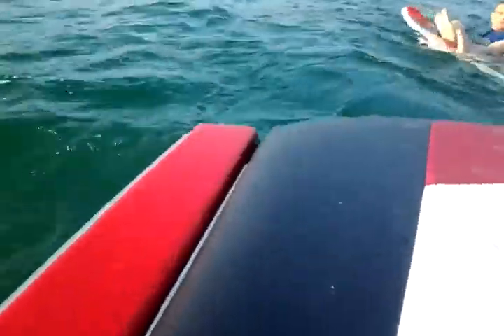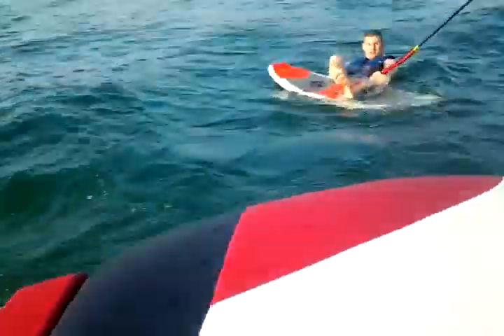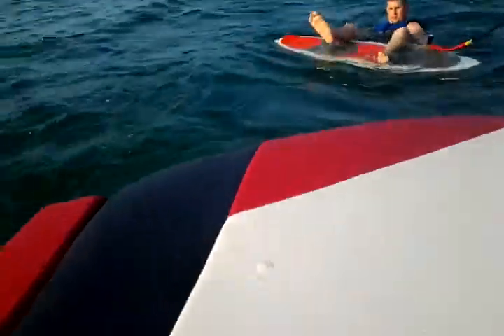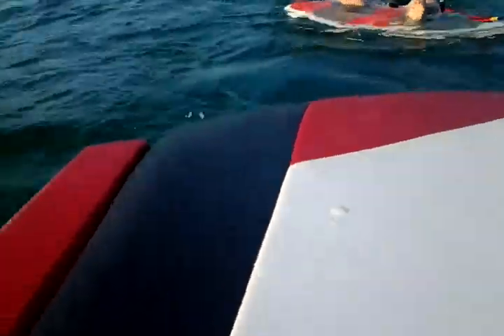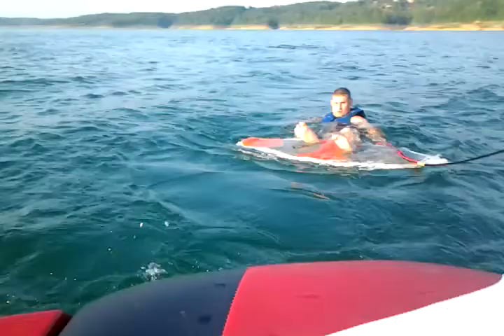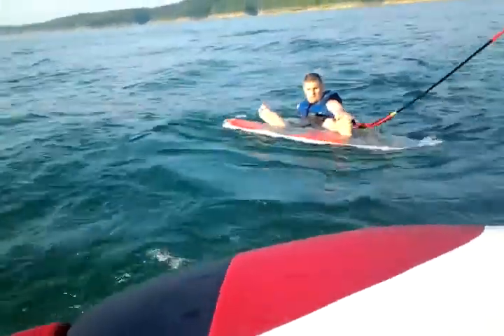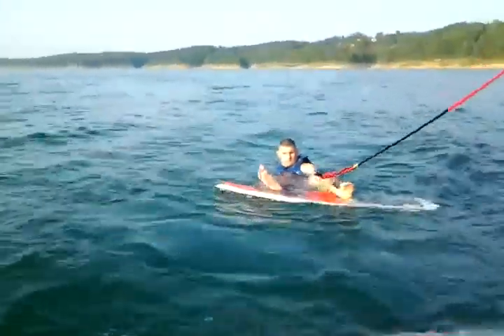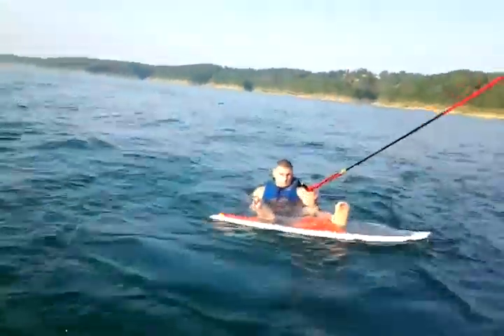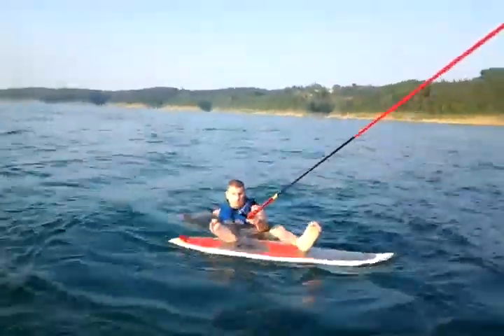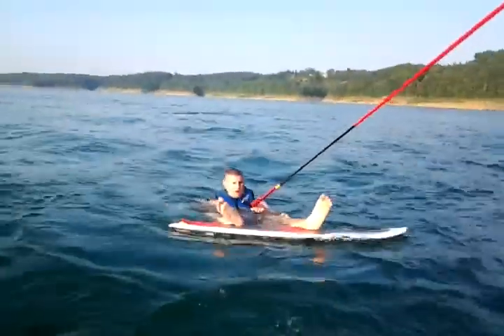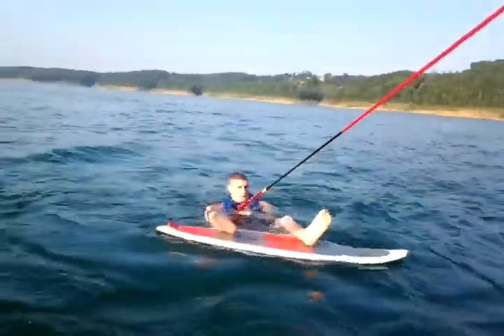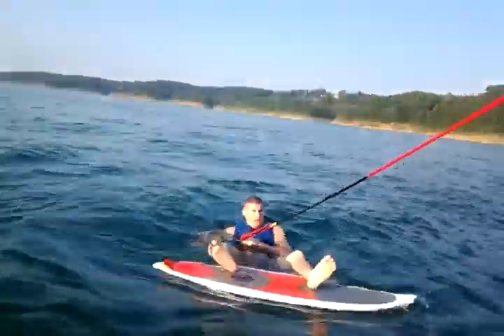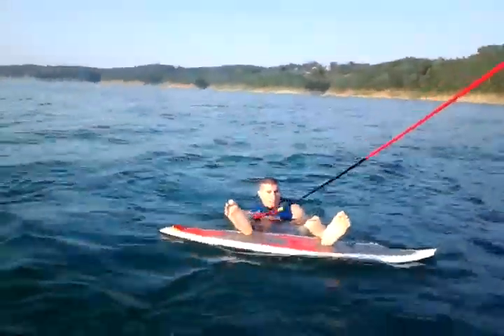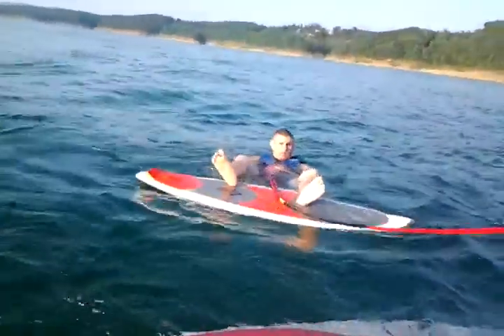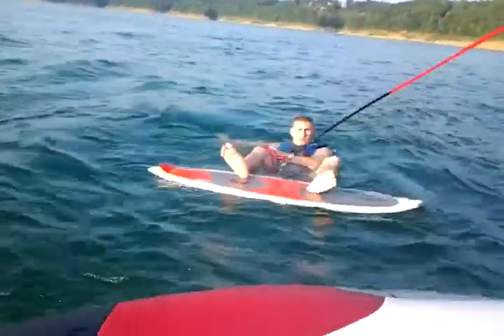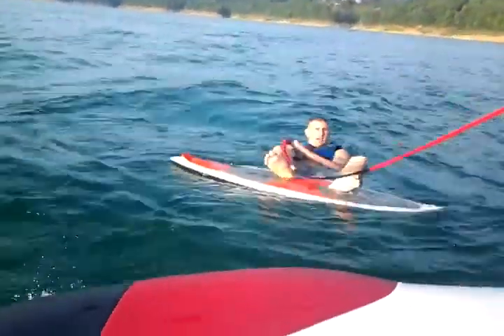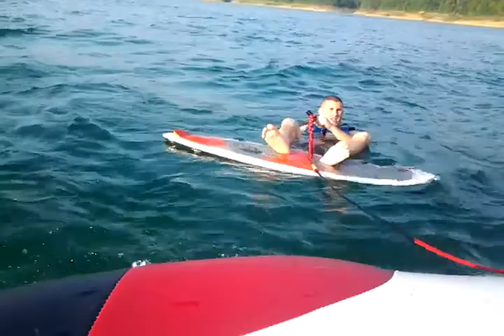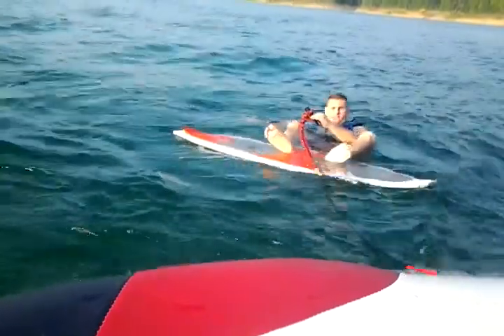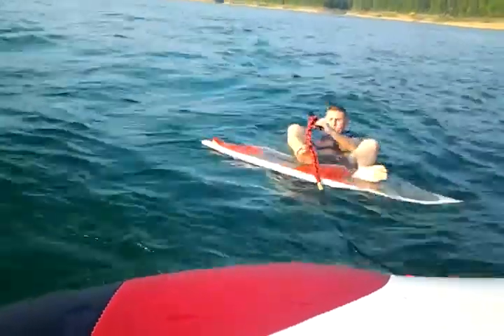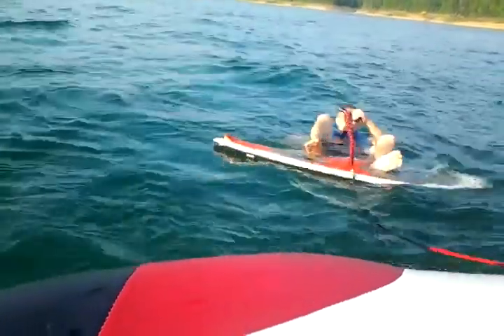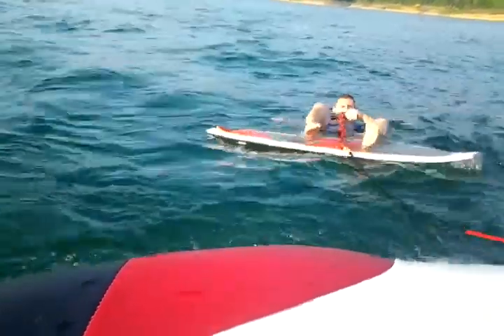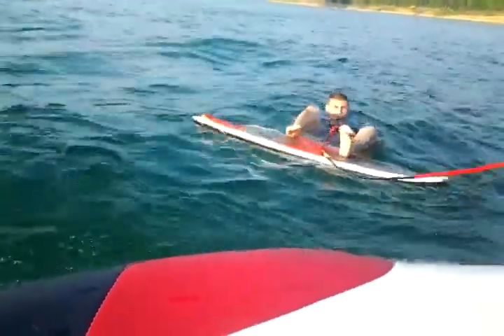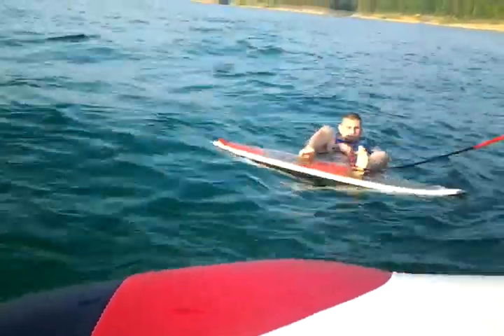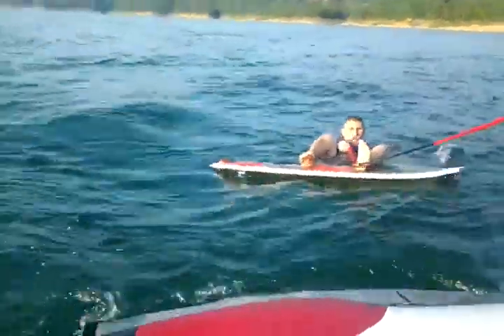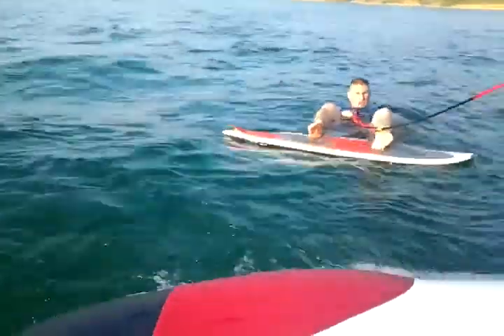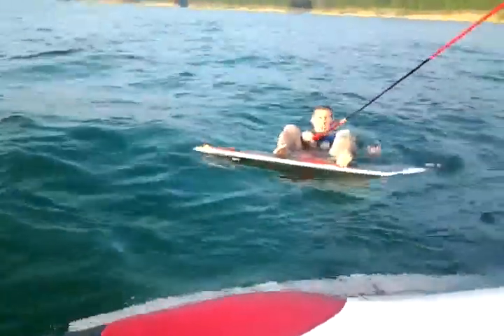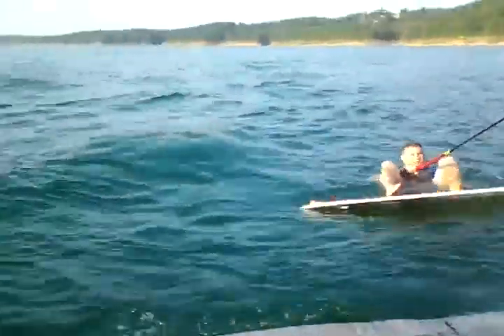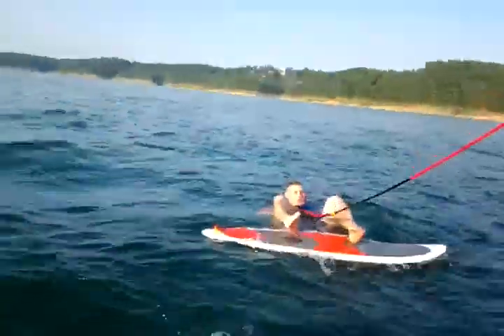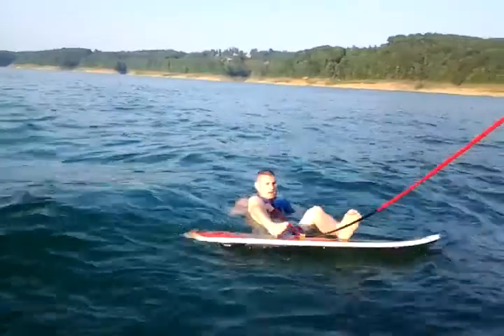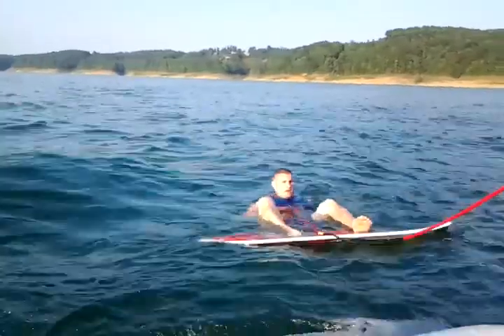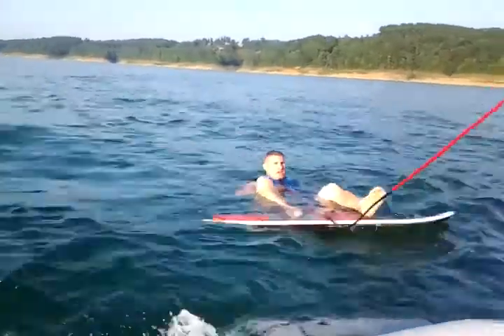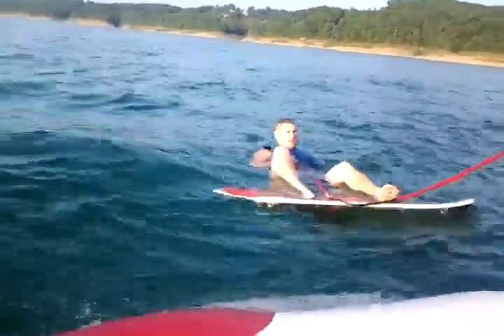Push it down. Use your leg. See how your feet are just sitting like this? Push your heels down to where that board gets up flat. Then you have all that surface area on the bottom pushing against your feet.